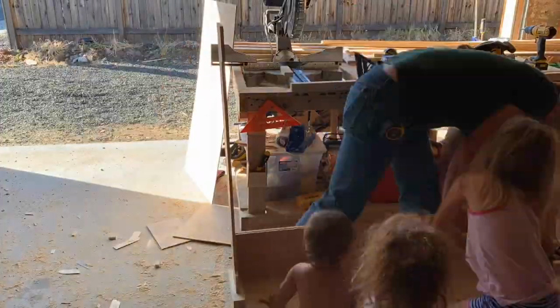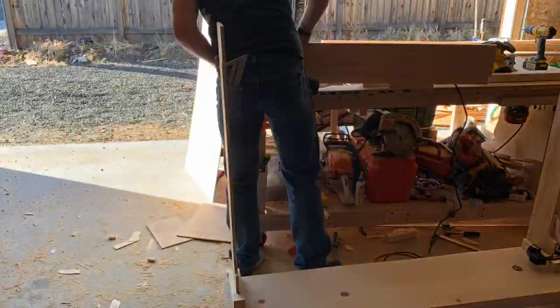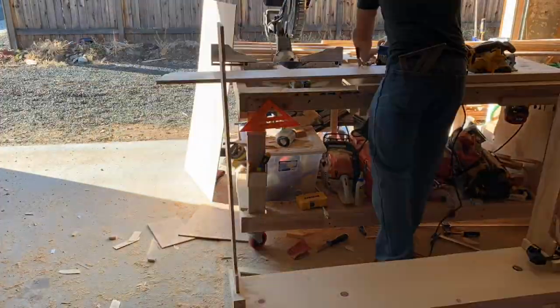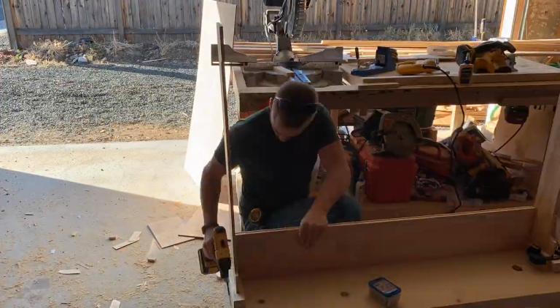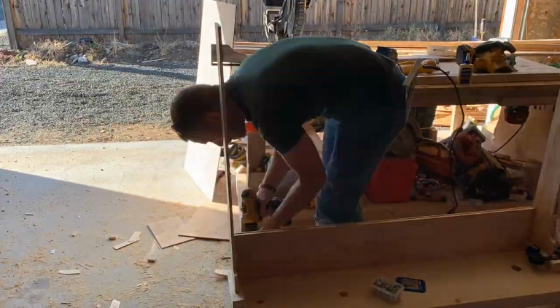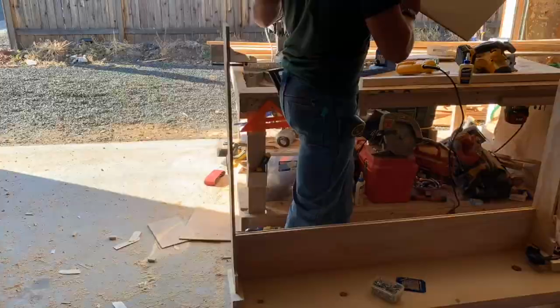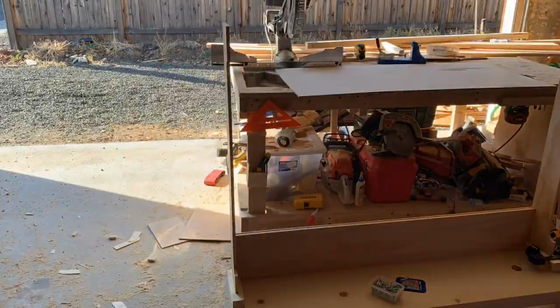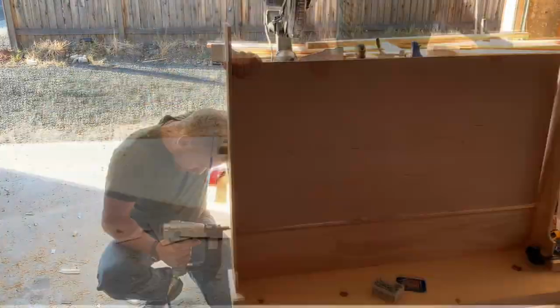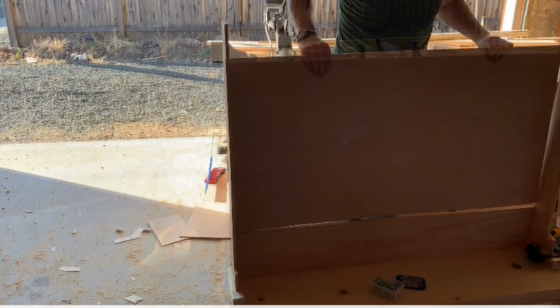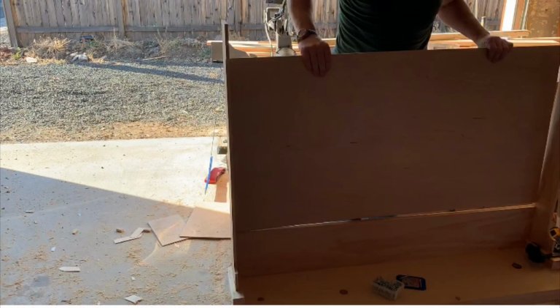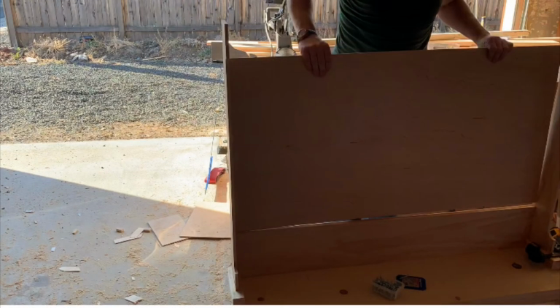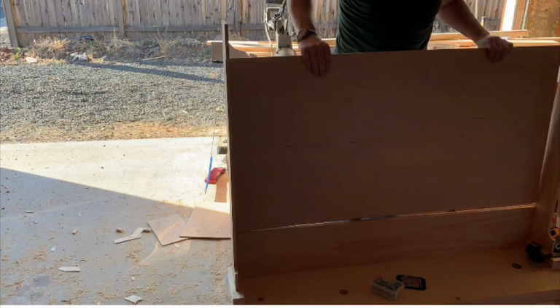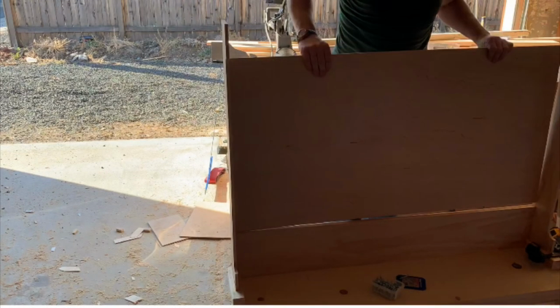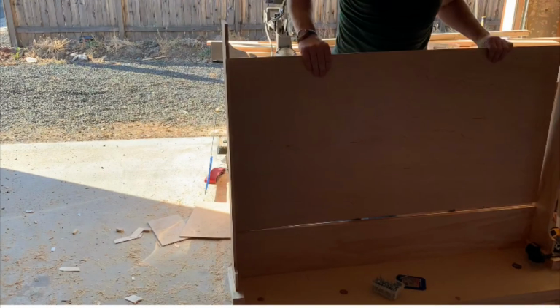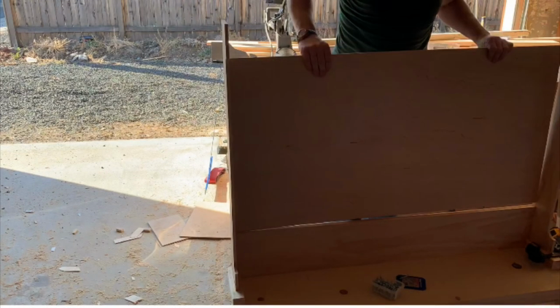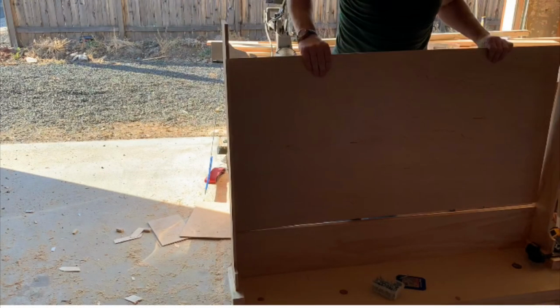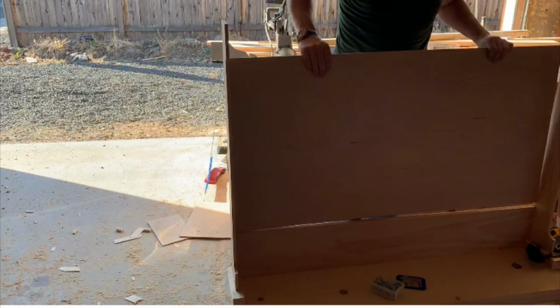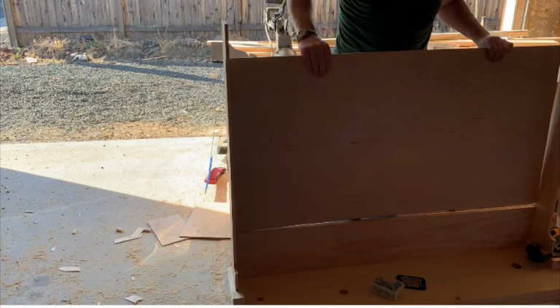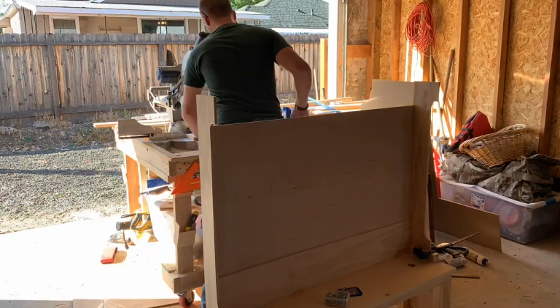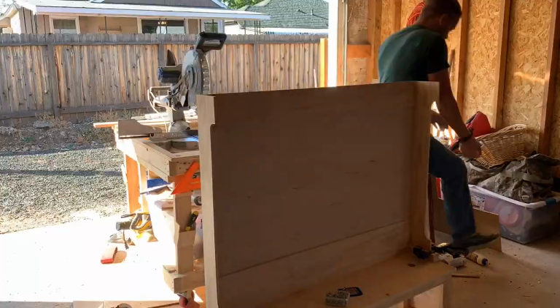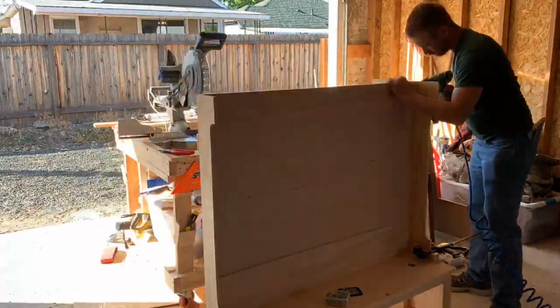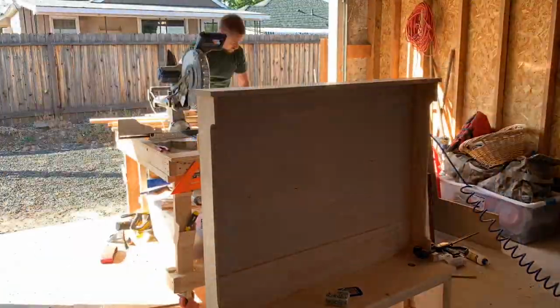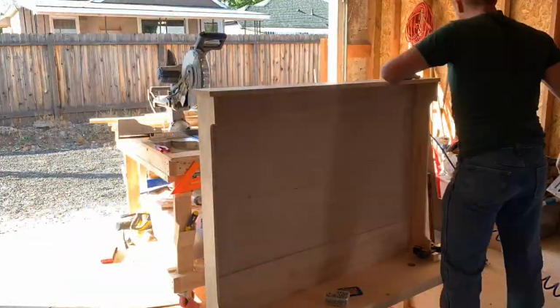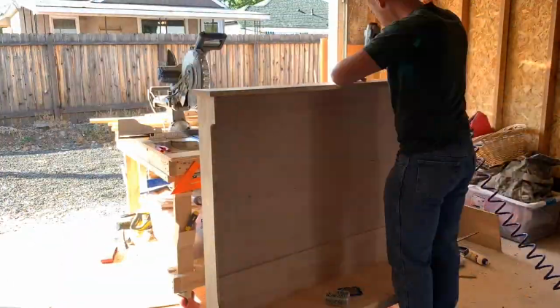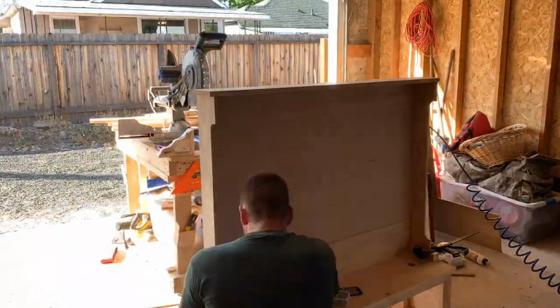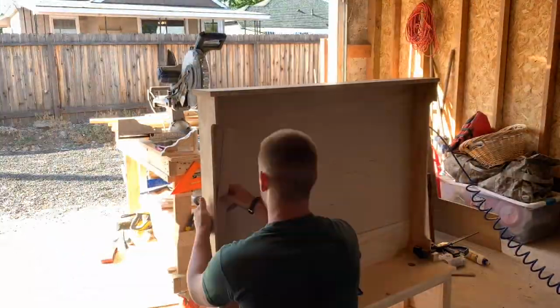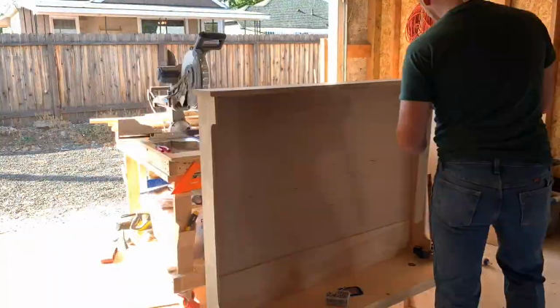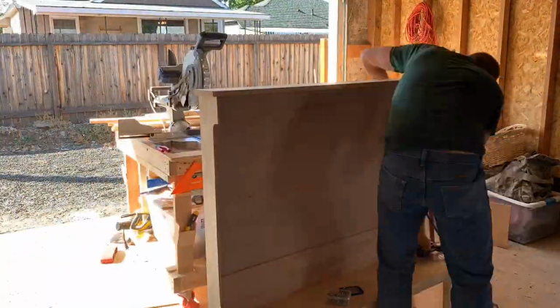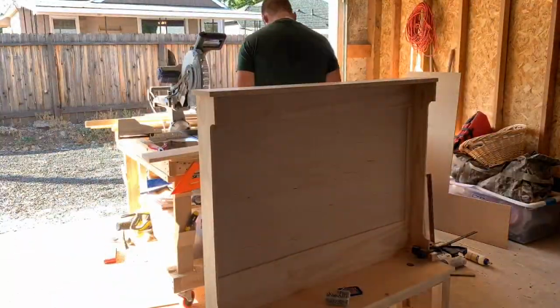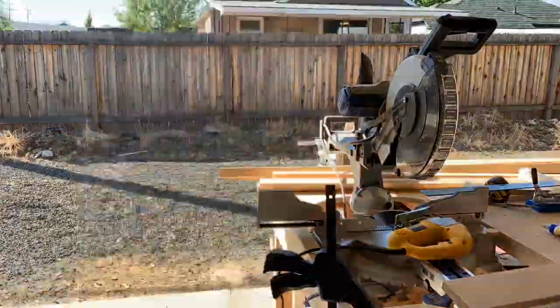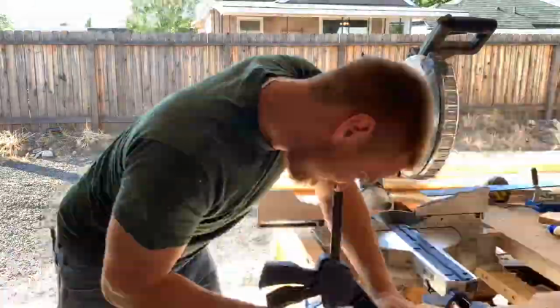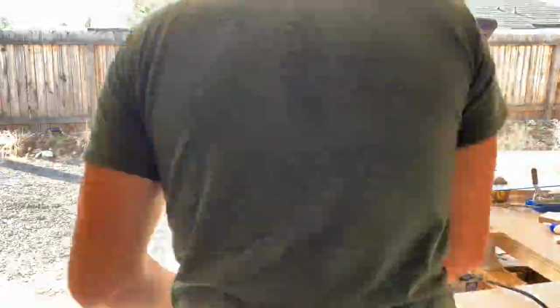Grab my 1x8 that I used my router to cut that quarter-inch groove in, and grab my 2x4 sheet of ash plywood. Put that in there and grab my 1x6 that has a quarter-inch groove cut in it — put that on top. Grab my 1x6 for the top shelf portion and go ahead and screw and staple that down.